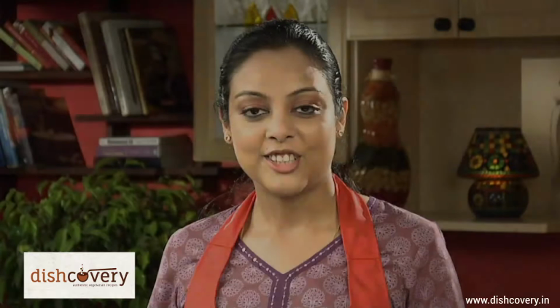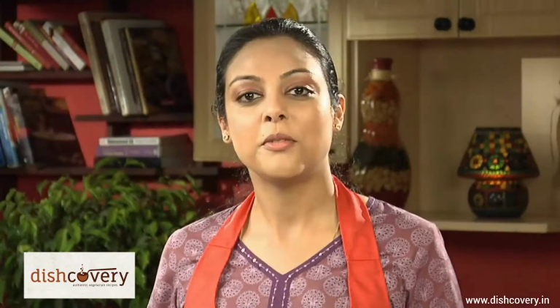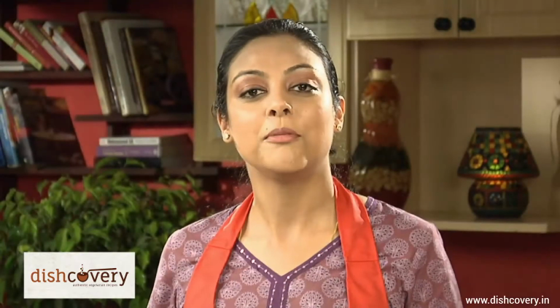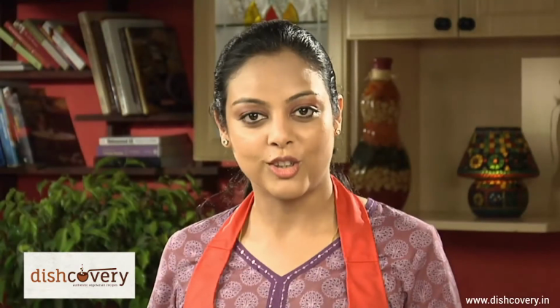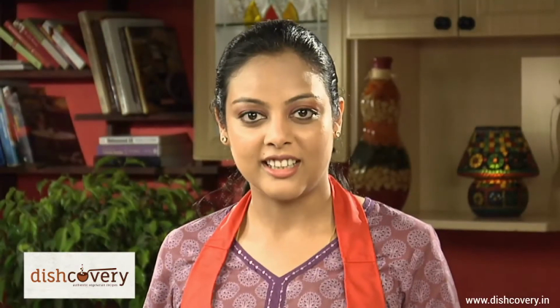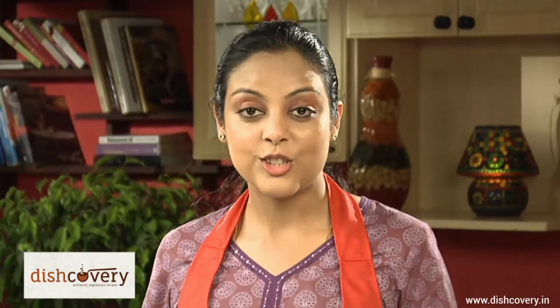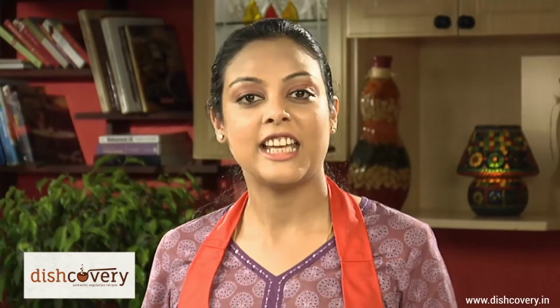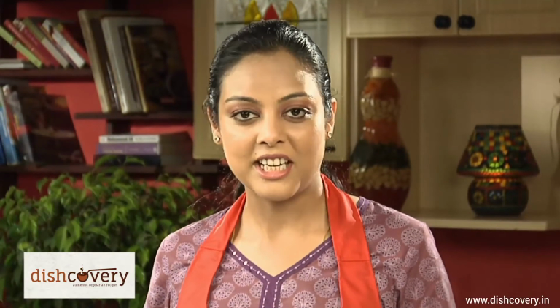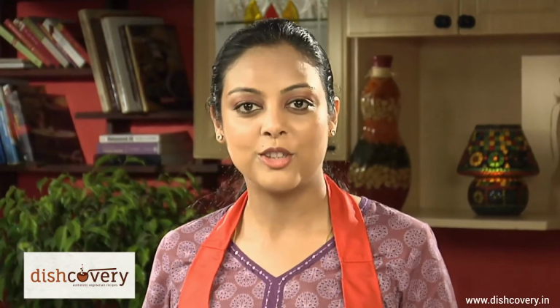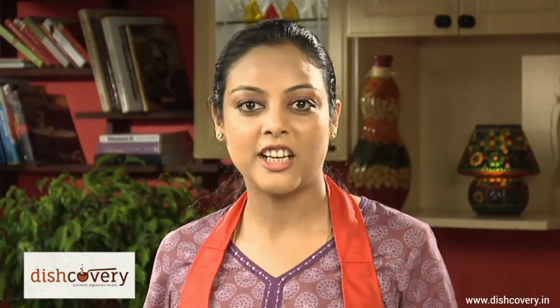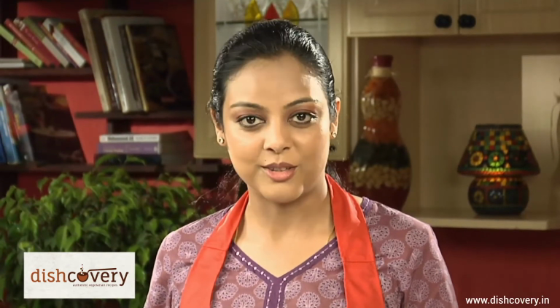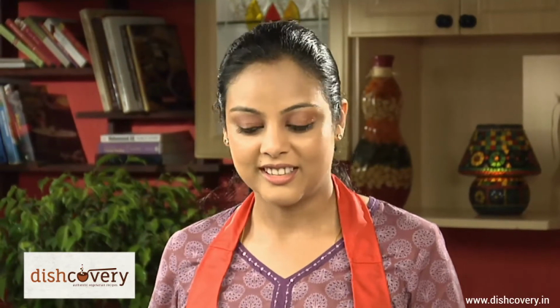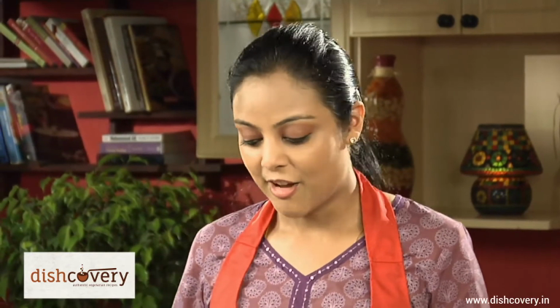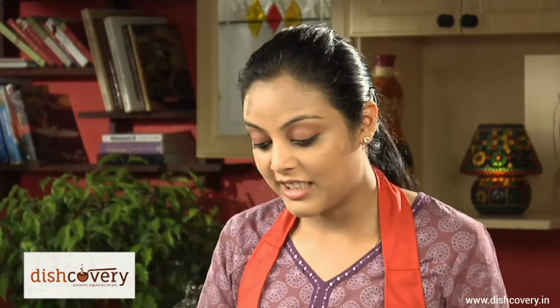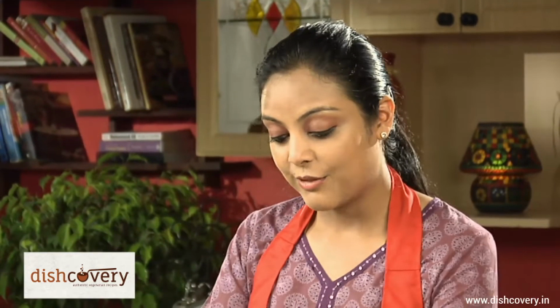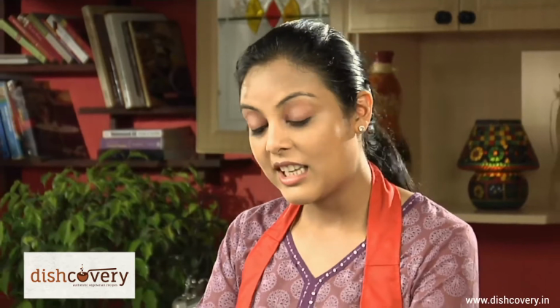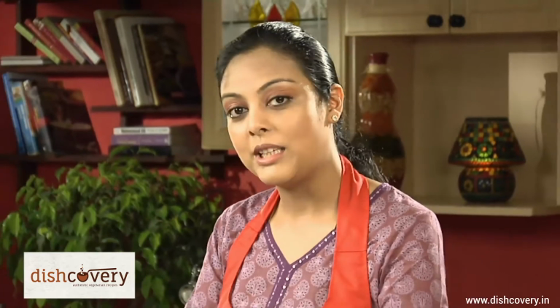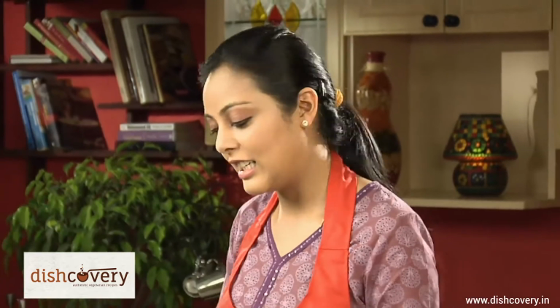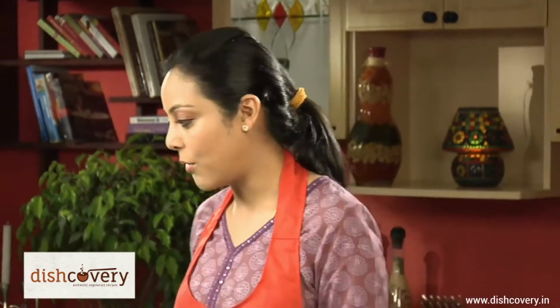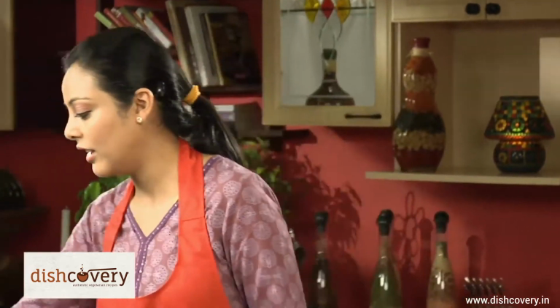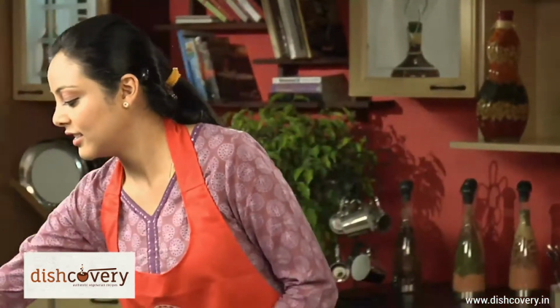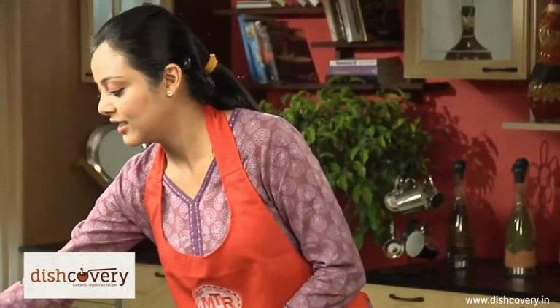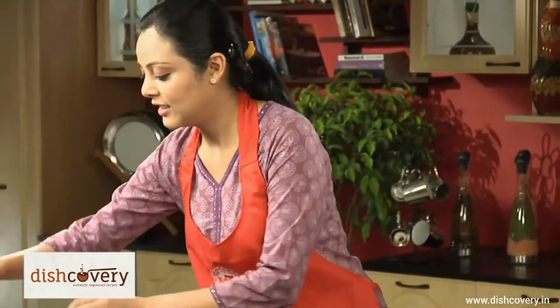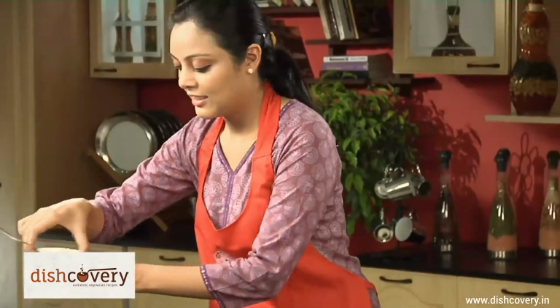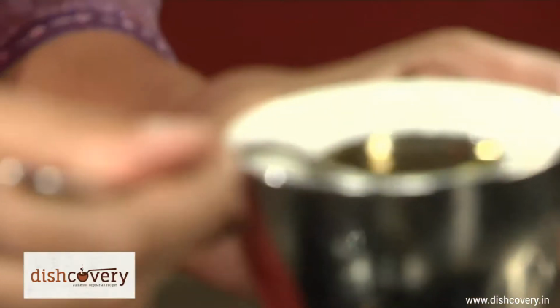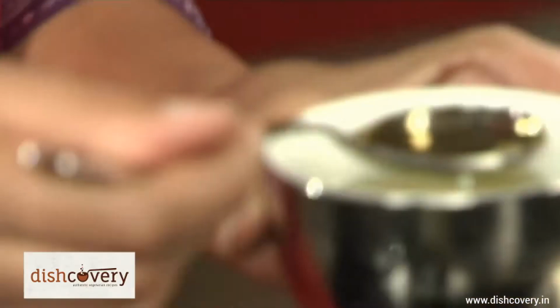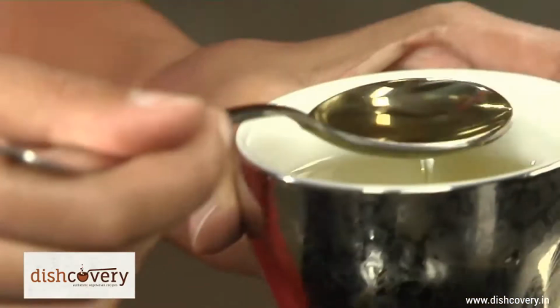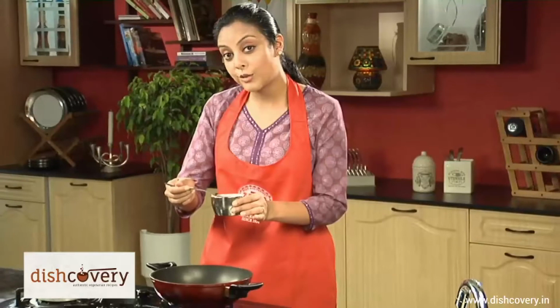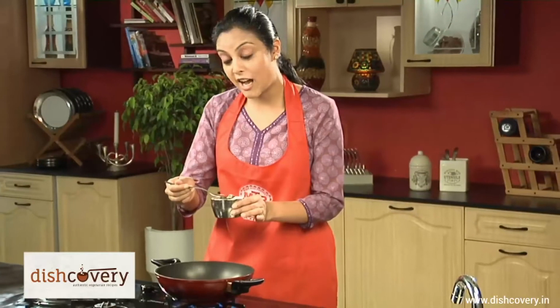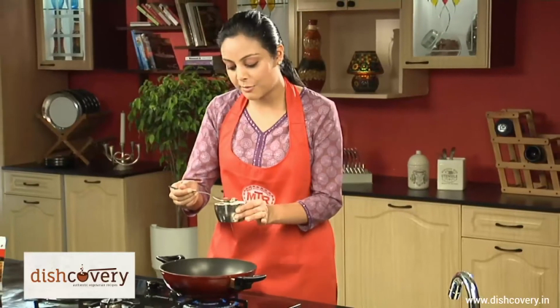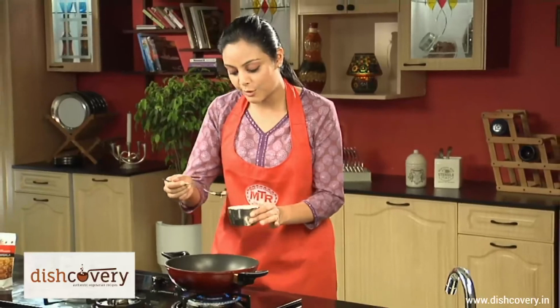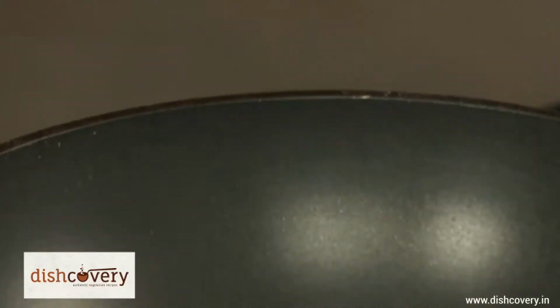Today we're making Puliyogare using the MTR Puliyogare powder. For this, first thing we'll be needing is some oil. Put about 2.5 tbsp of oil.